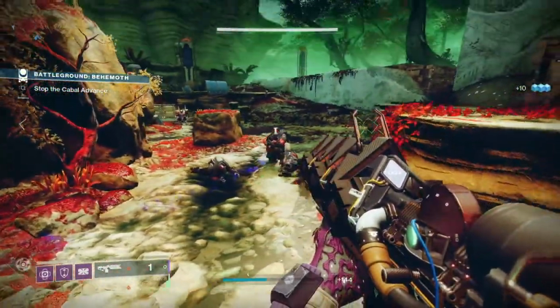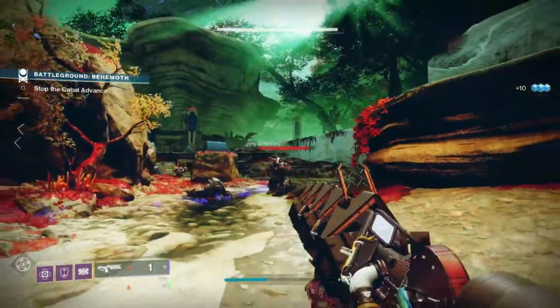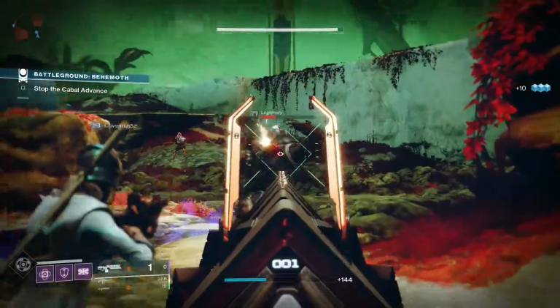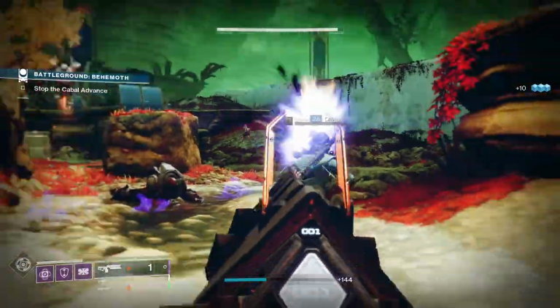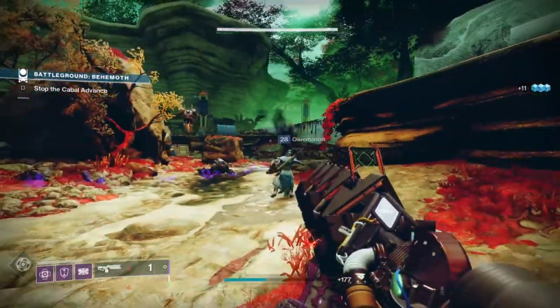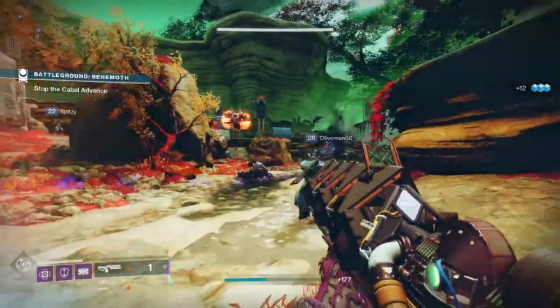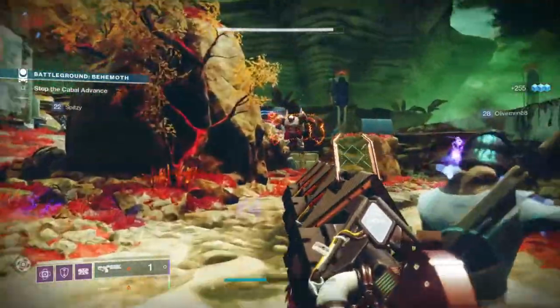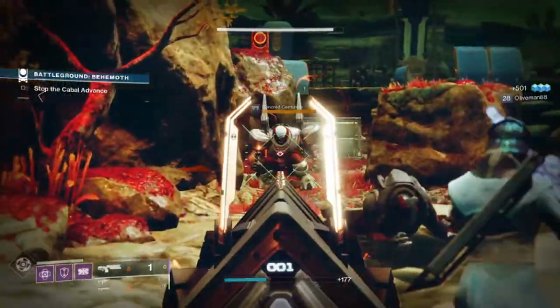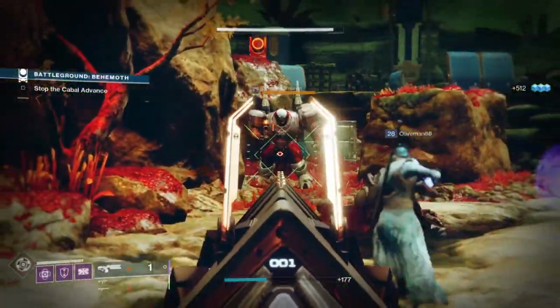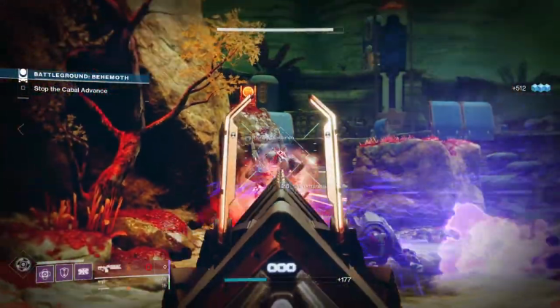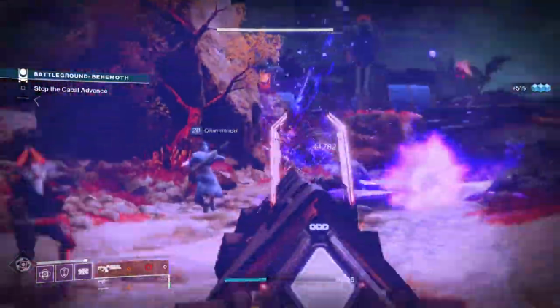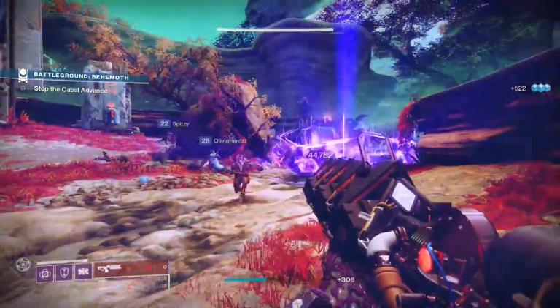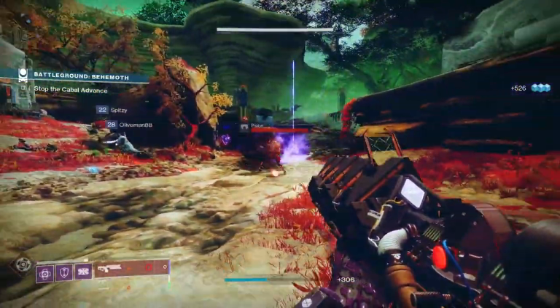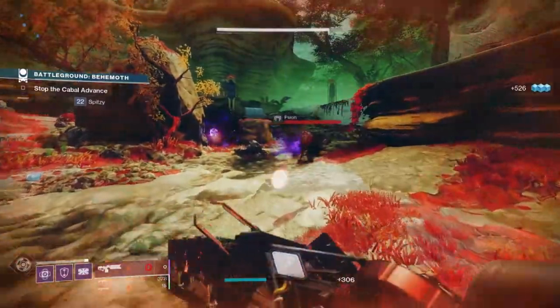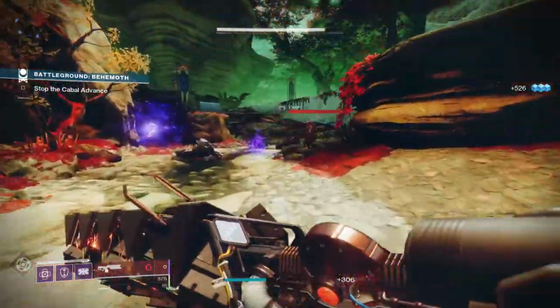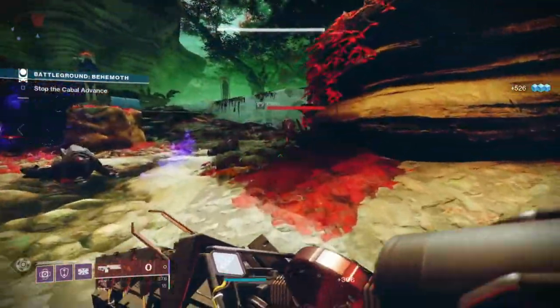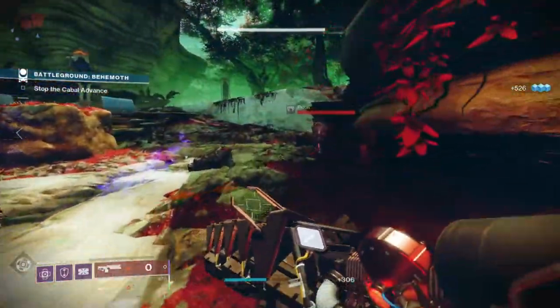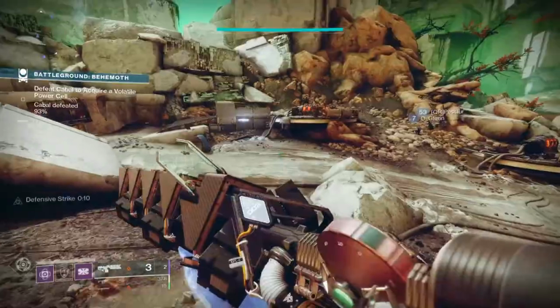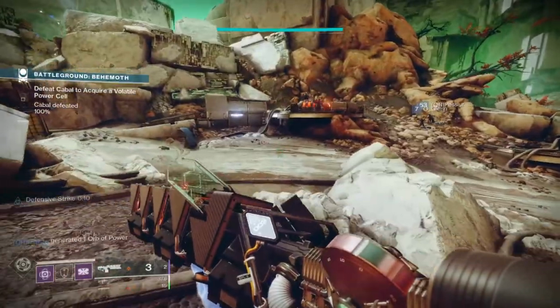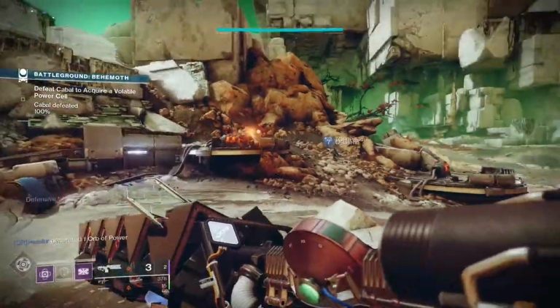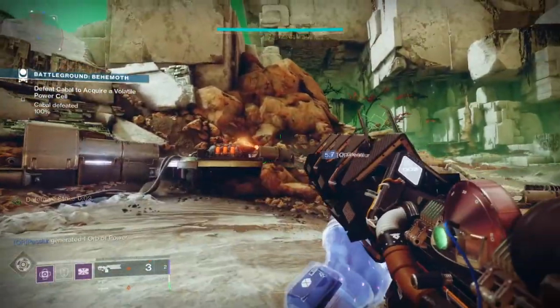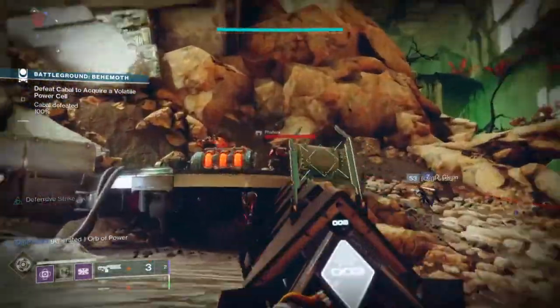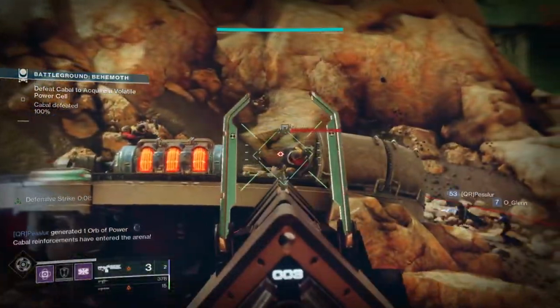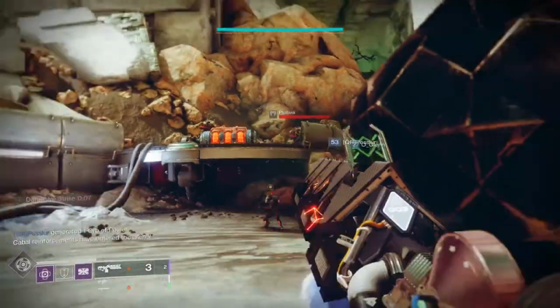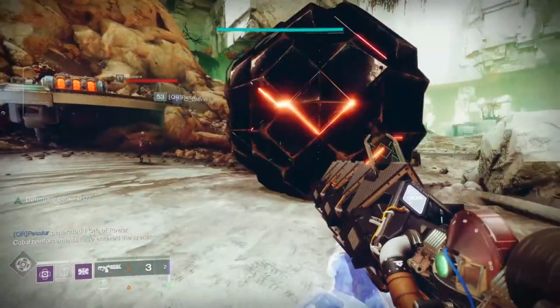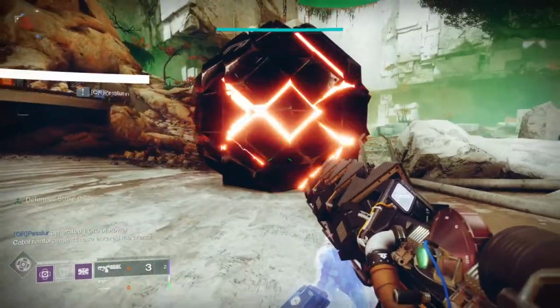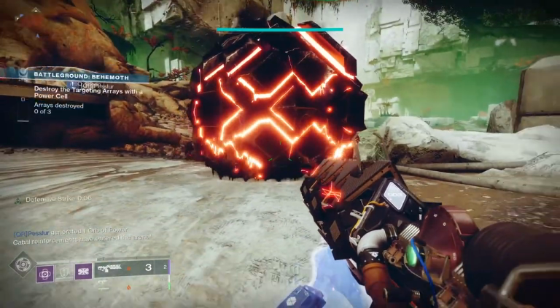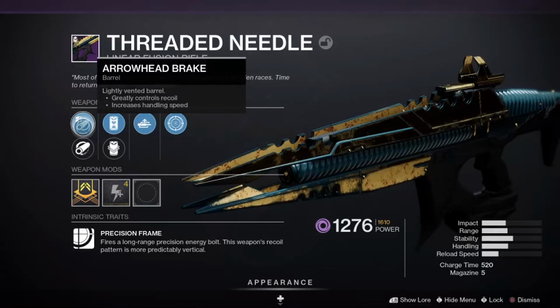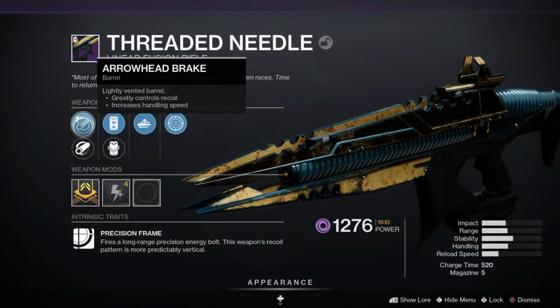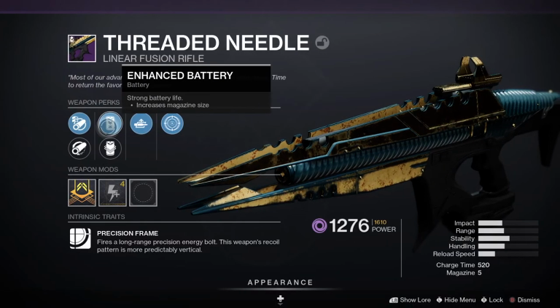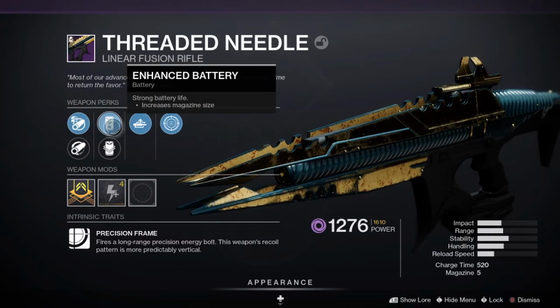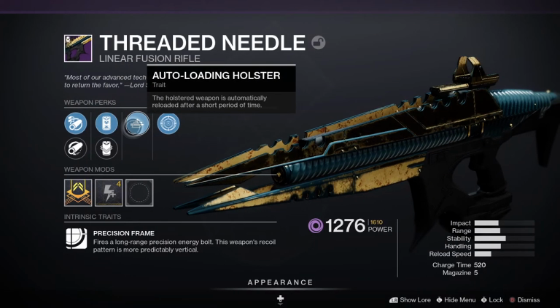To get Sleeper Simulant, you can buy it from the Monument to Lost Lights, found next to your vault in the Tower — look under Red War Exotics. Next up we've got the Threaded Needle, a legendary power linear fusion rifle with a Precision Frame.